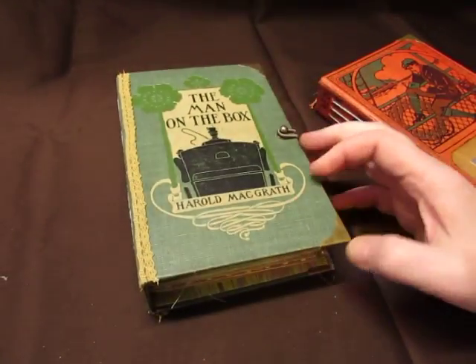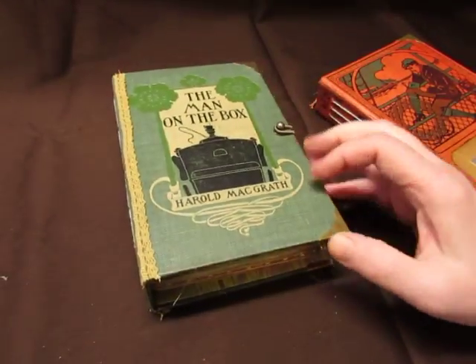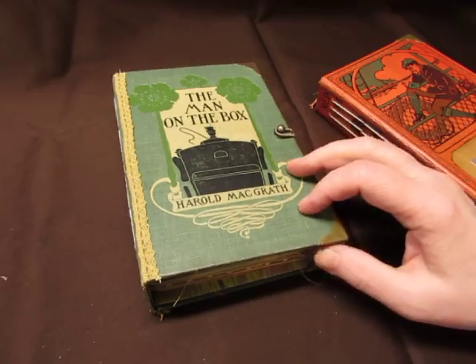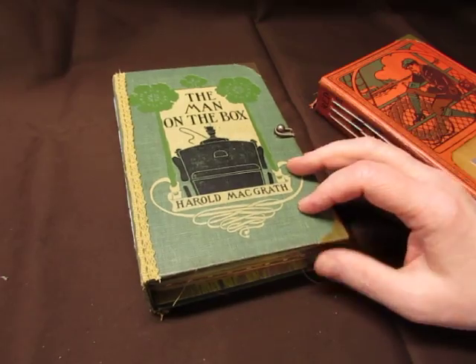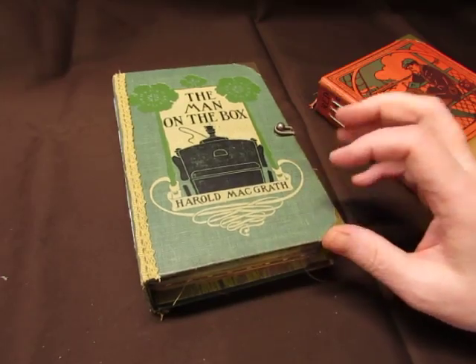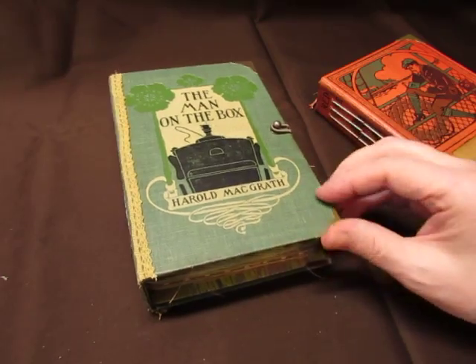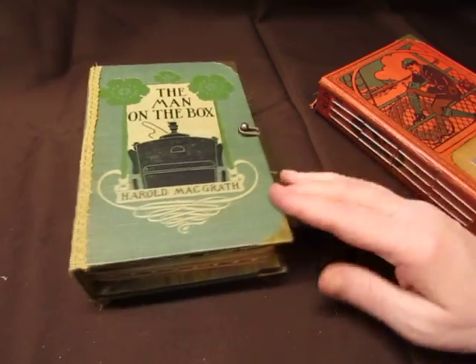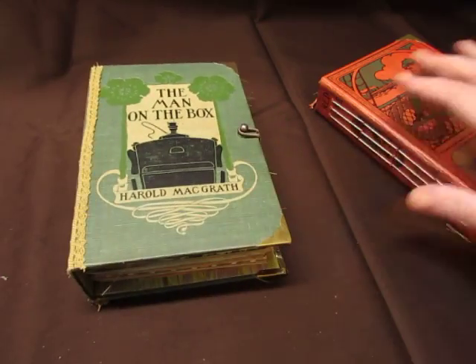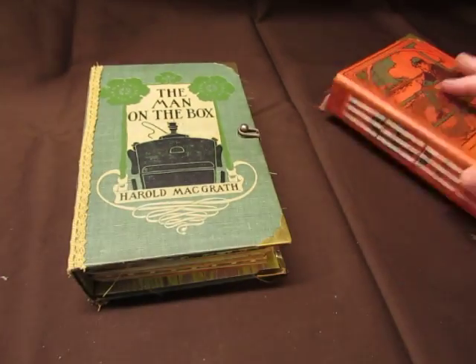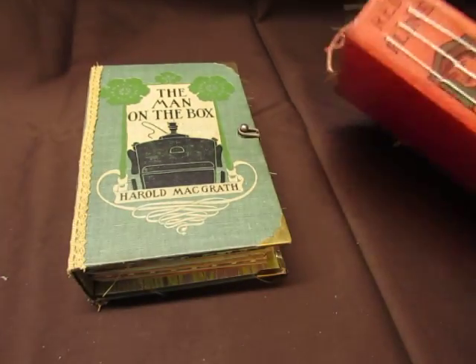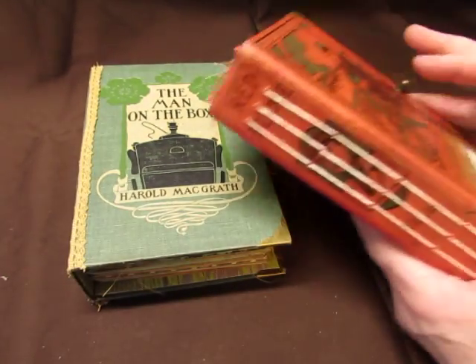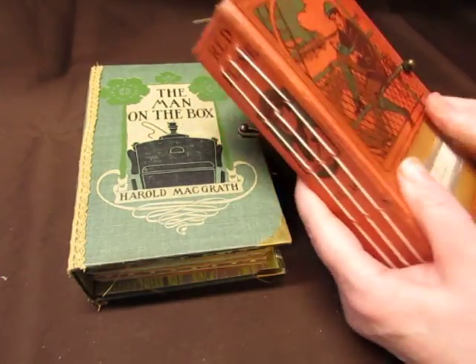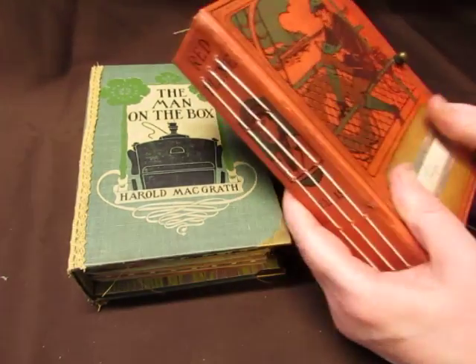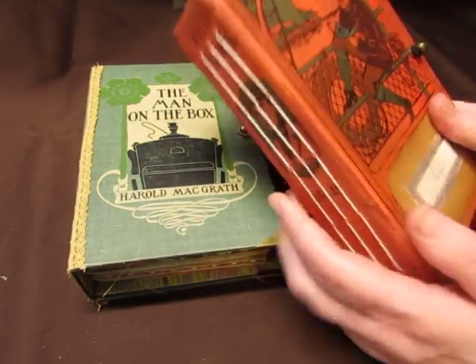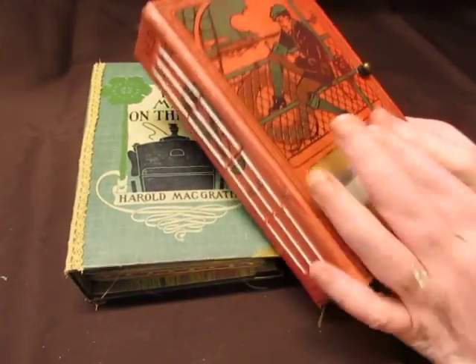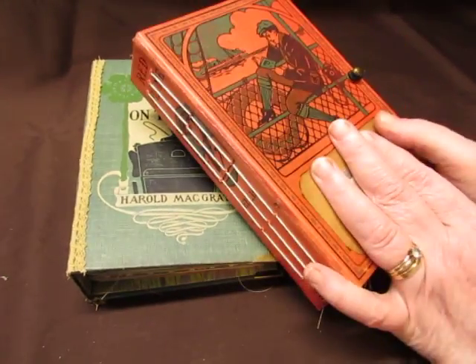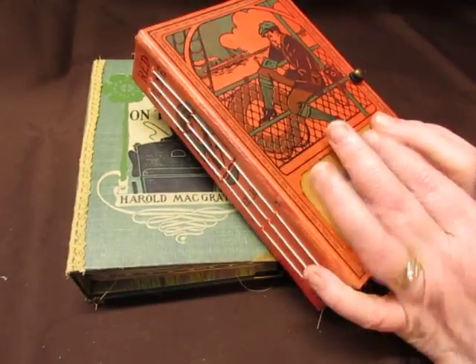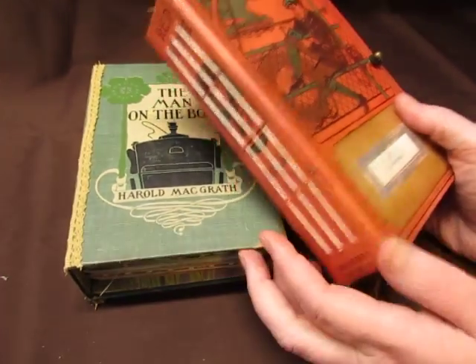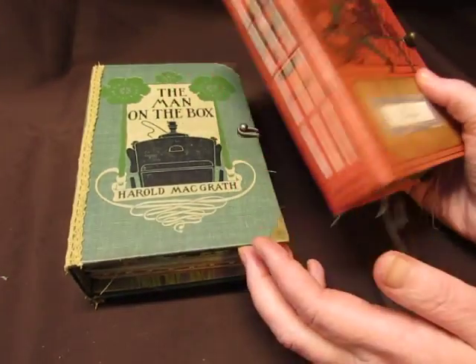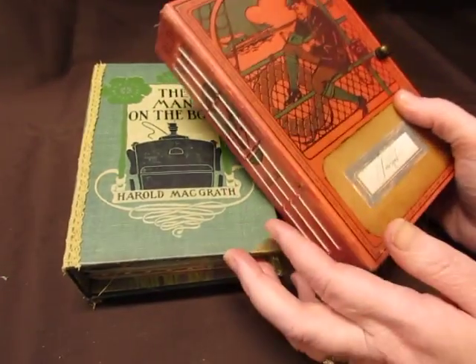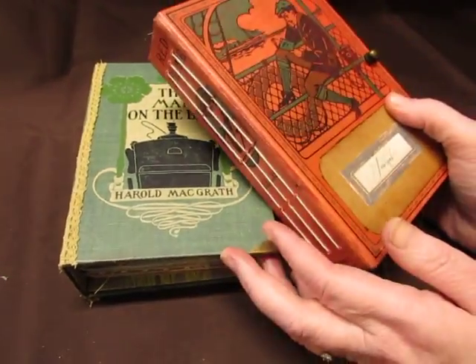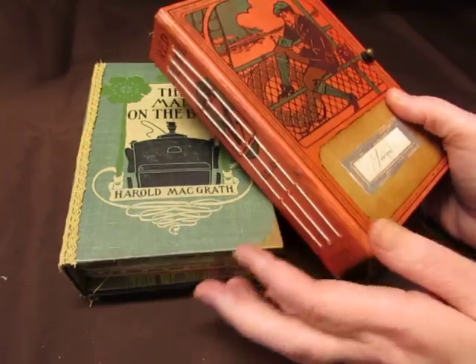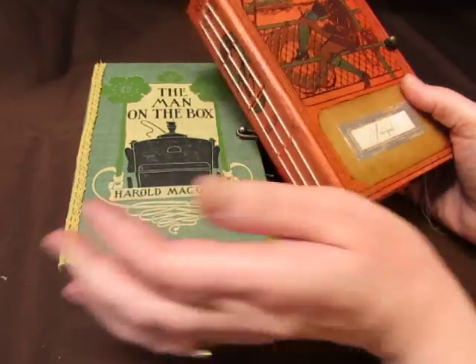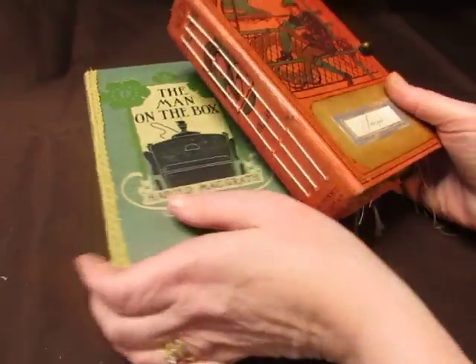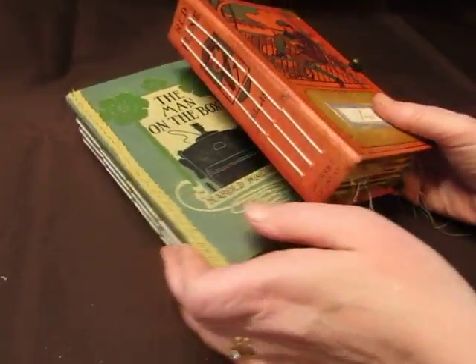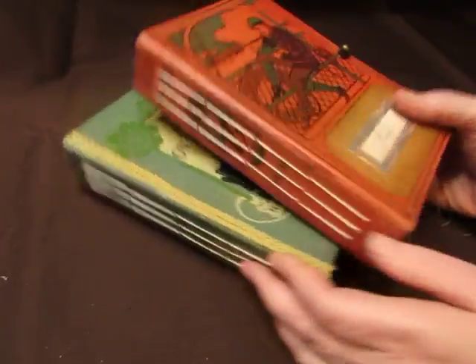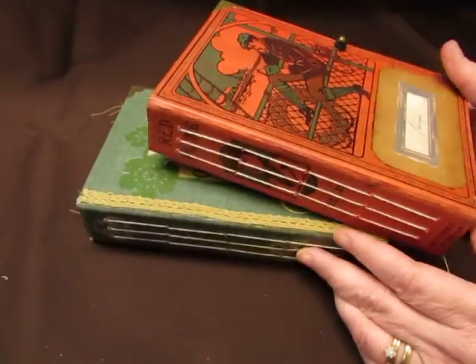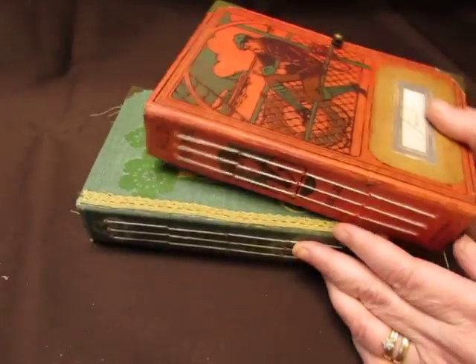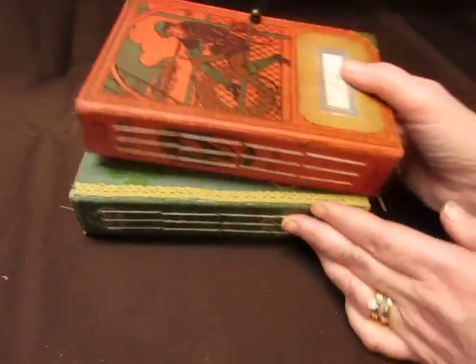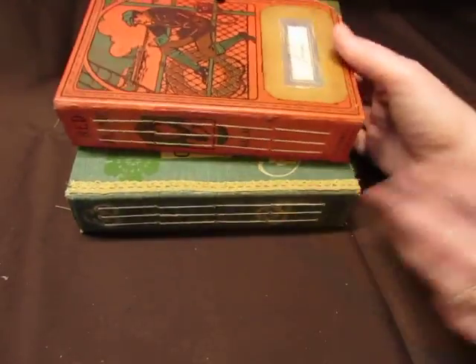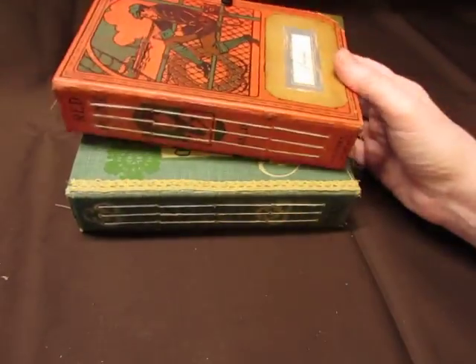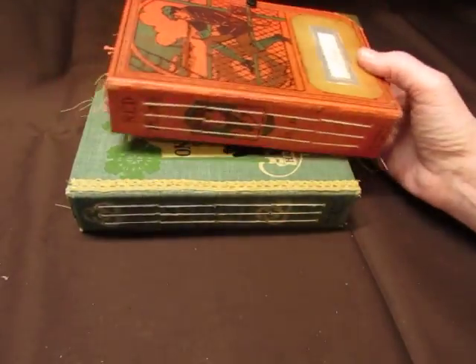I'll do it more quickly than the other one because I already showed everything in this book, and they're very similar. I do want to talk about the spines, though, on these books.